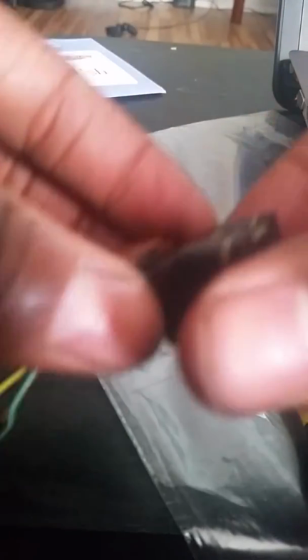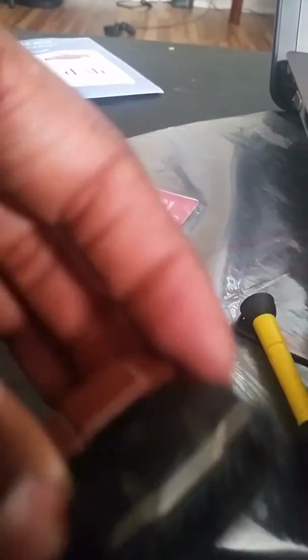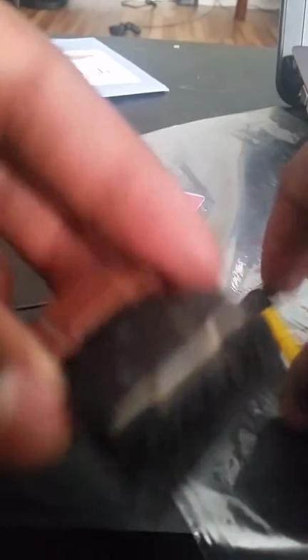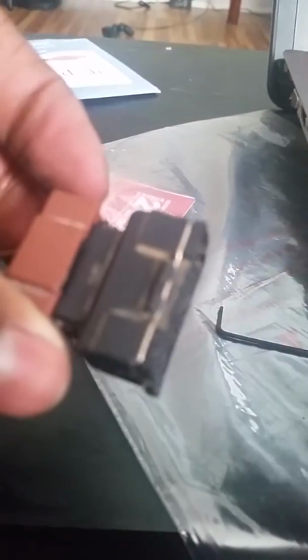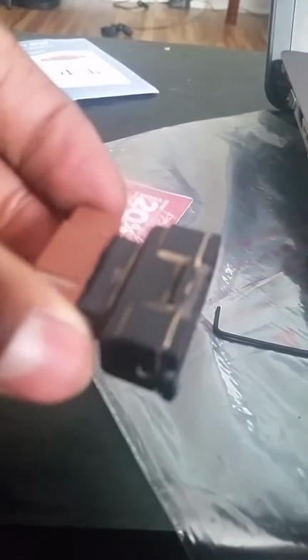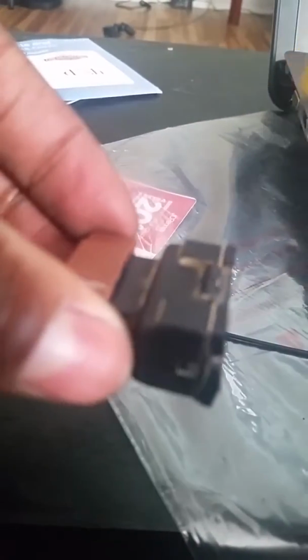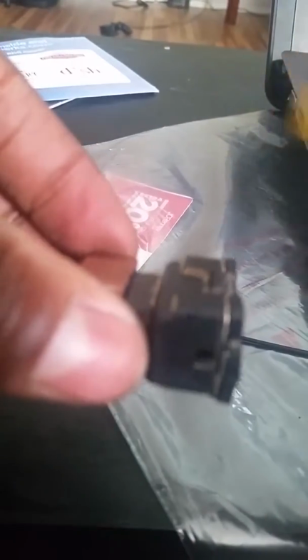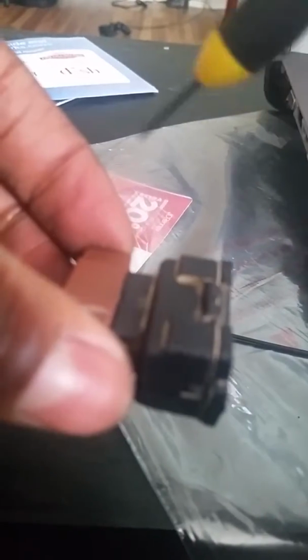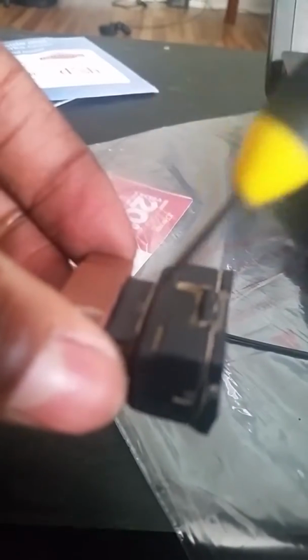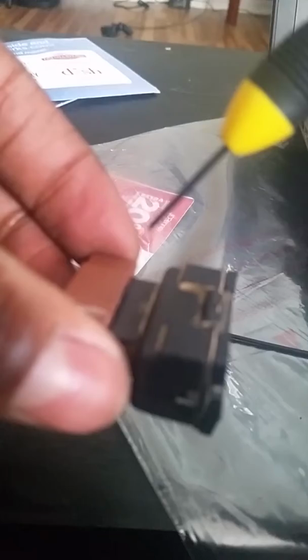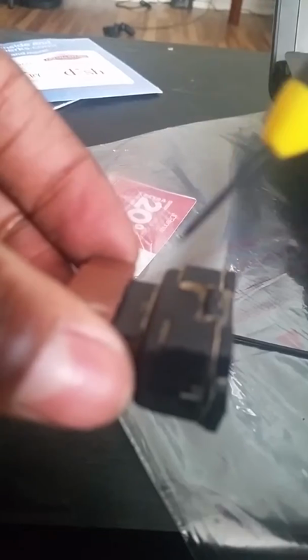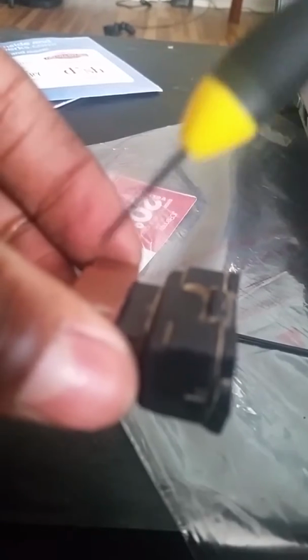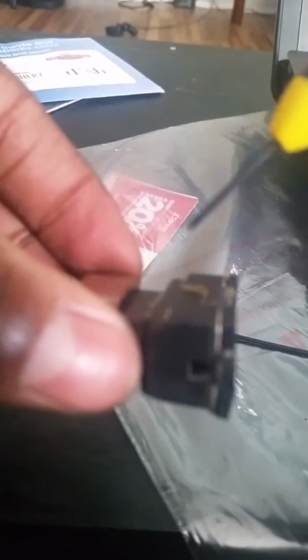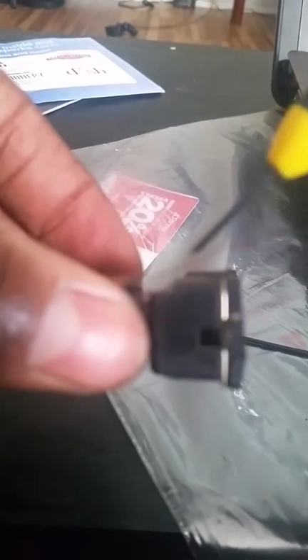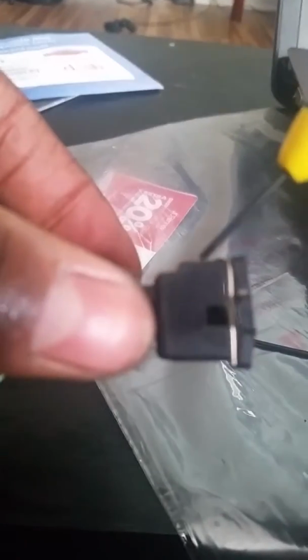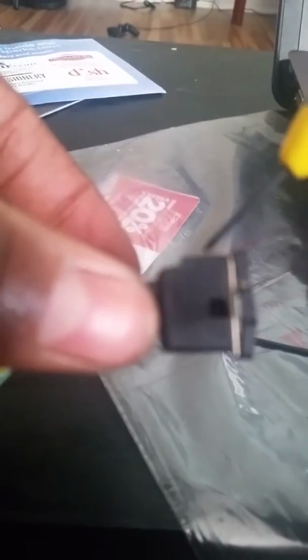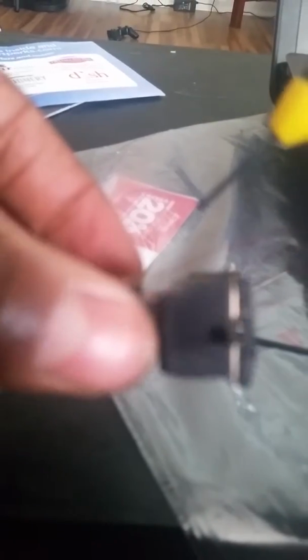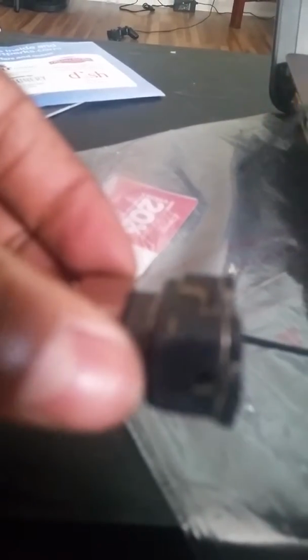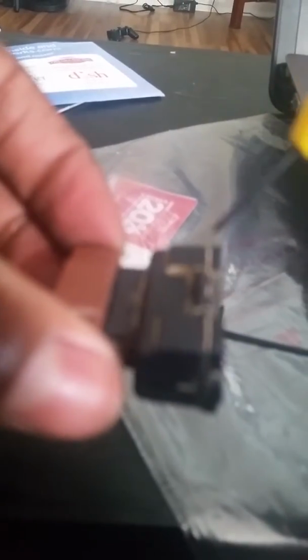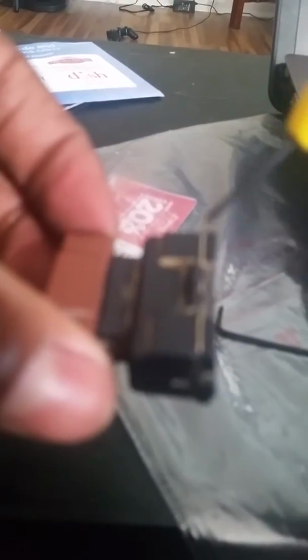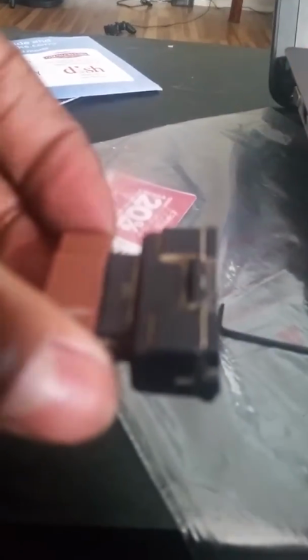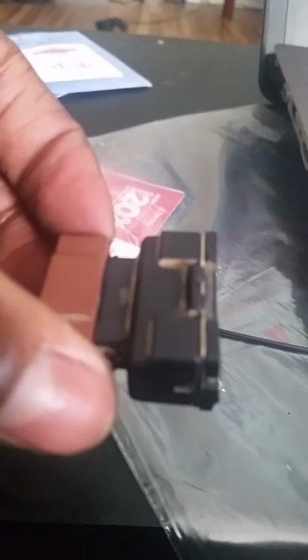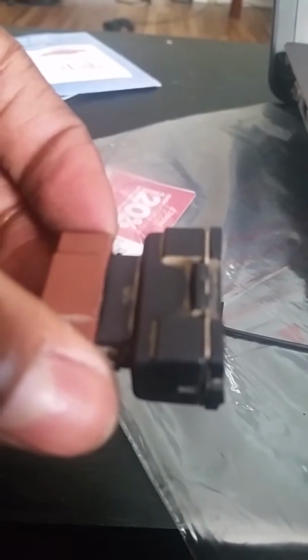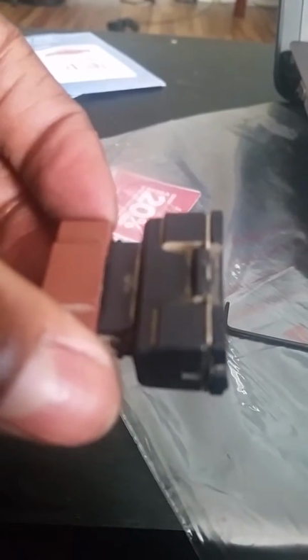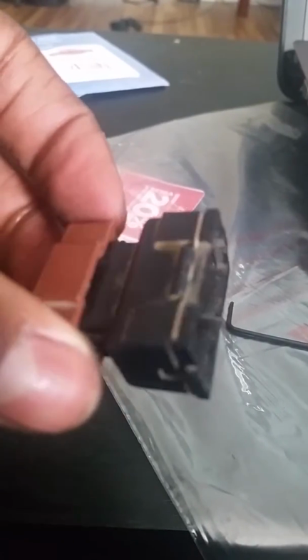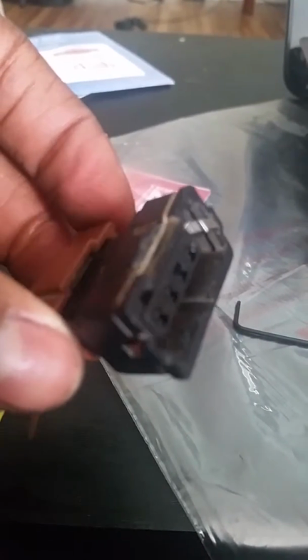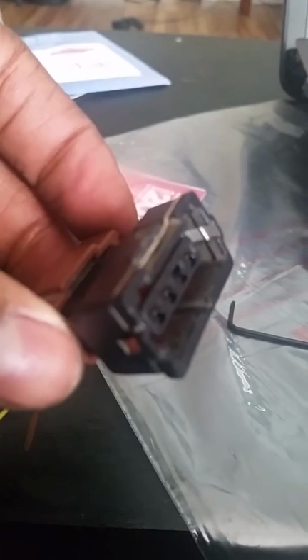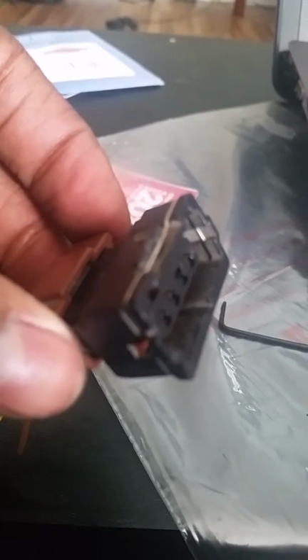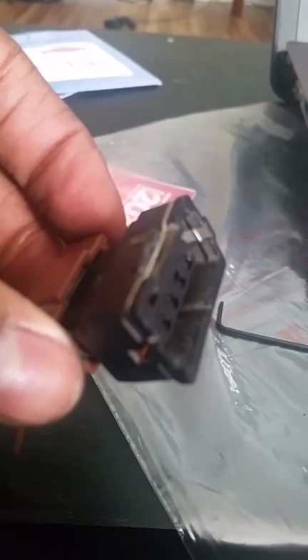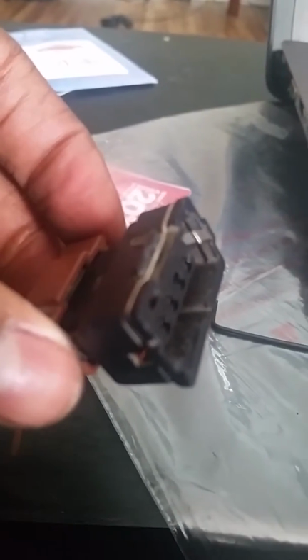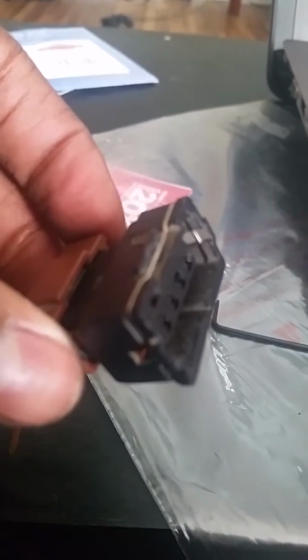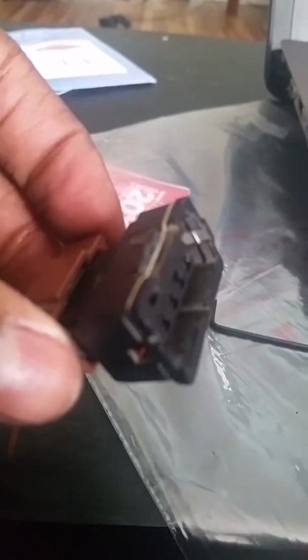So the first thing is this connector. Note that this is applicable to any connector that you find in a car, but this is specifically for the throttle position sensor in 2000 to 2003 Mitsubishi Galant.